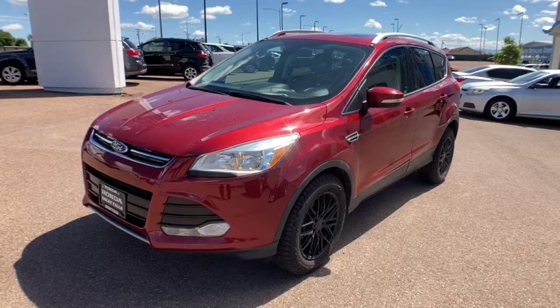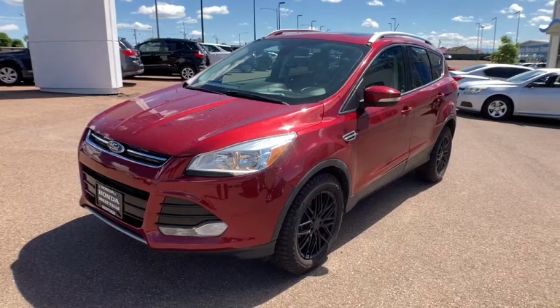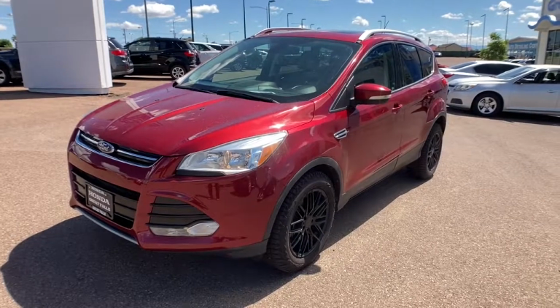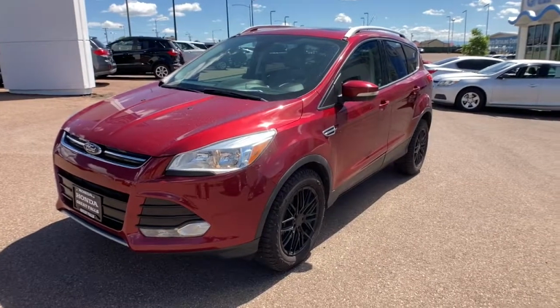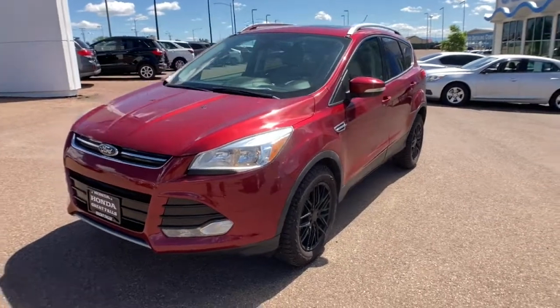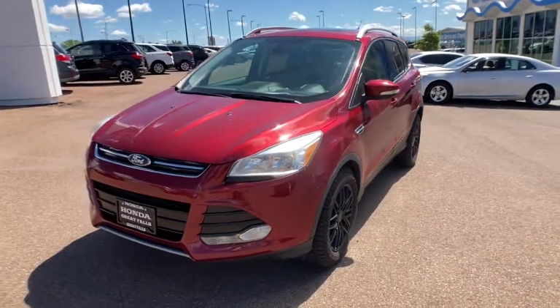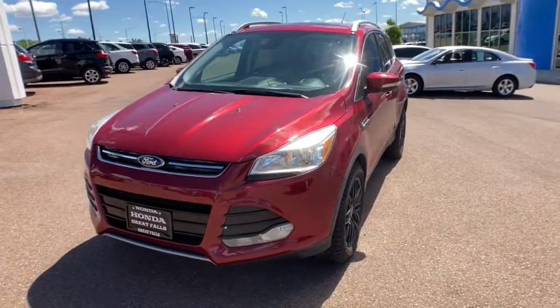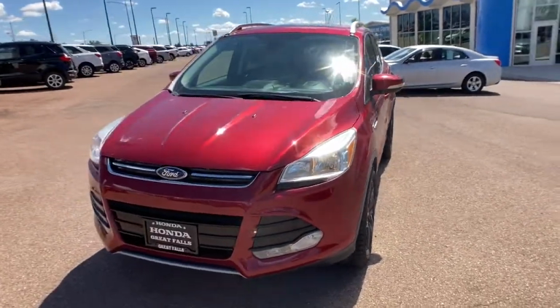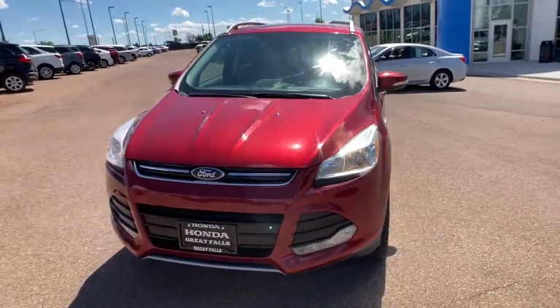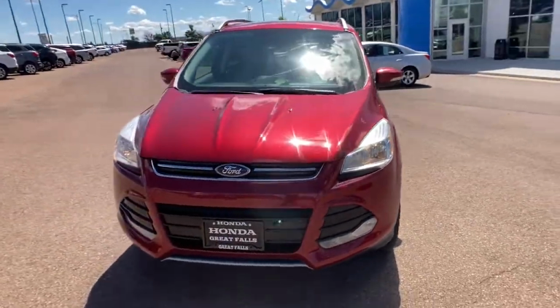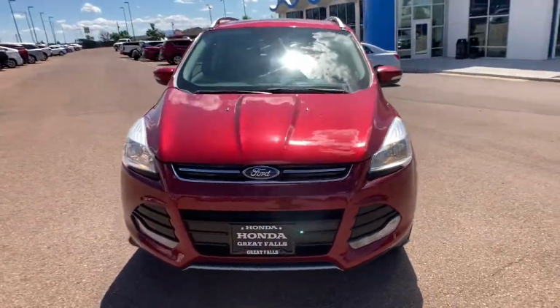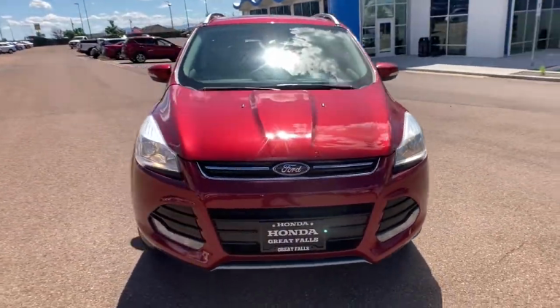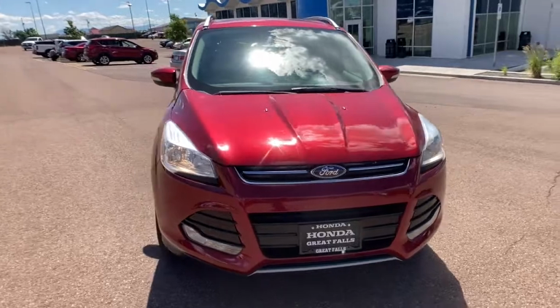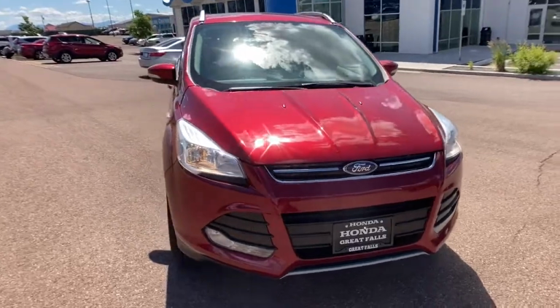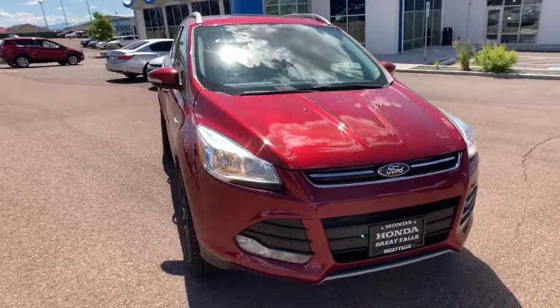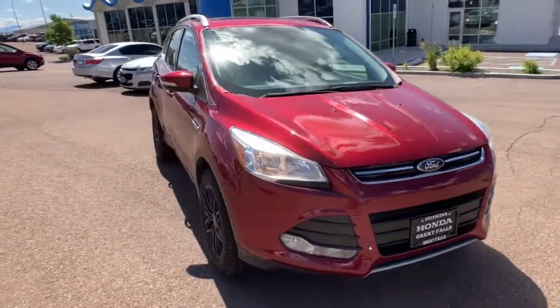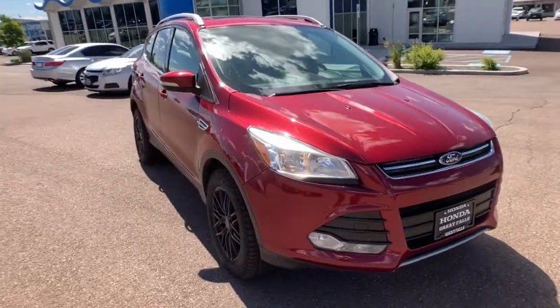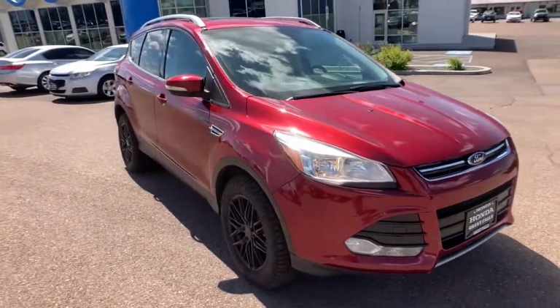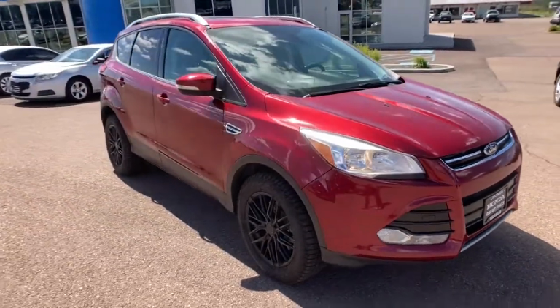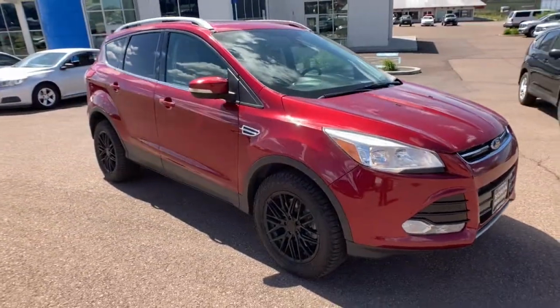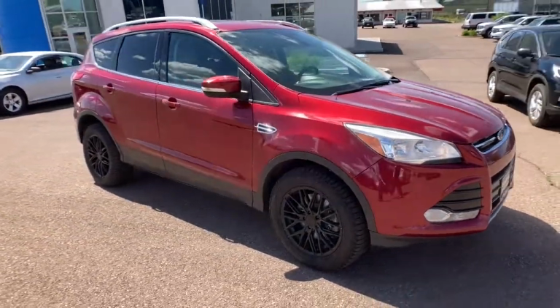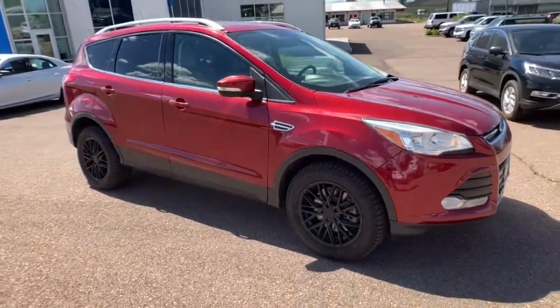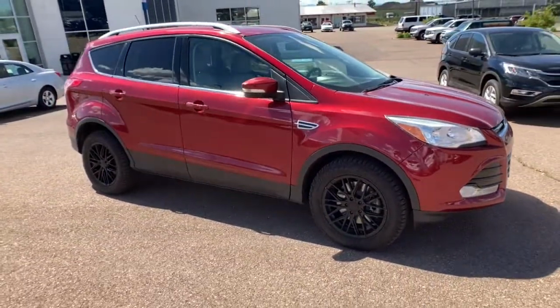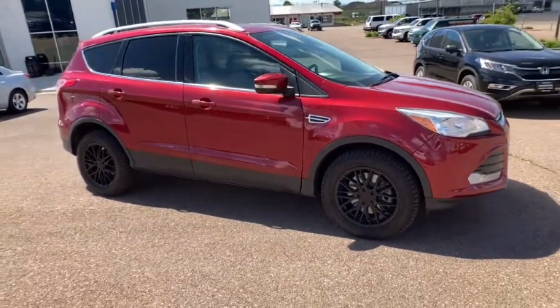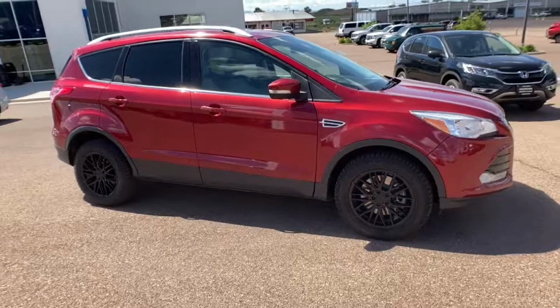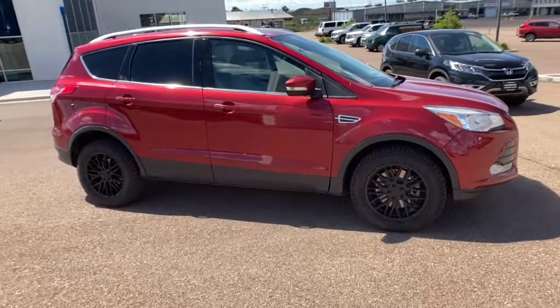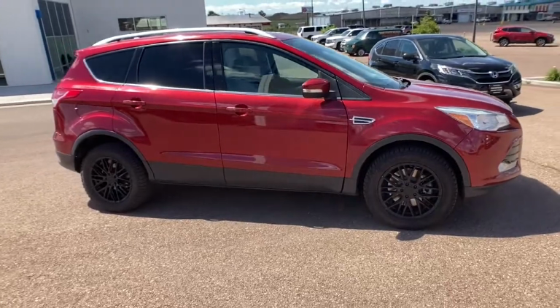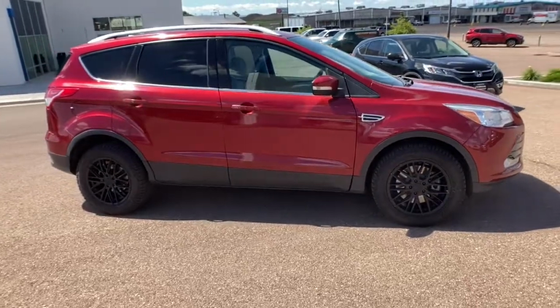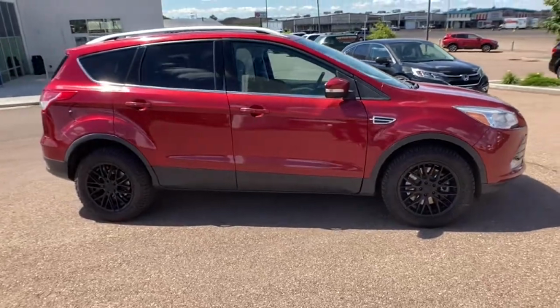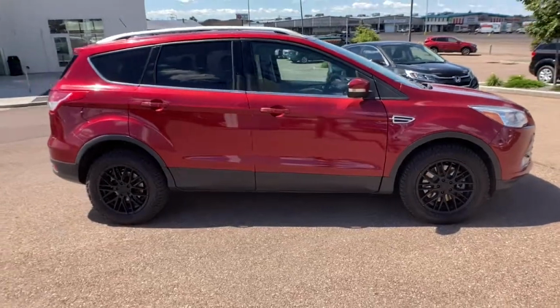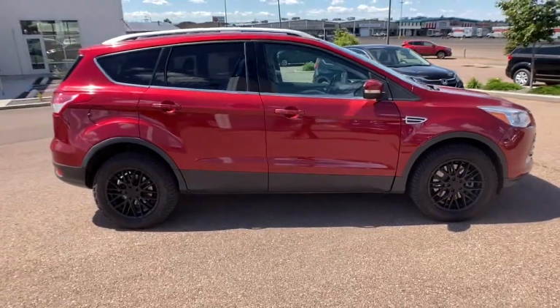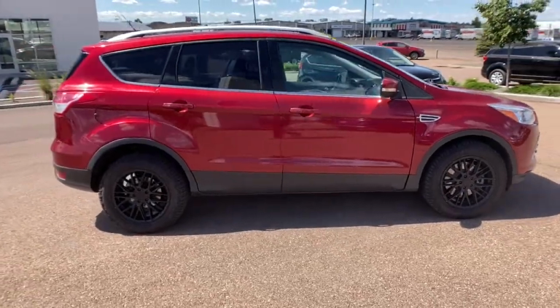Introducing the 2014 Ford Escape. This vehicle still has fewer than 150,000 miles on the clock, so it won't last long. De-stress and decompress in this sleek and sporty Escape.